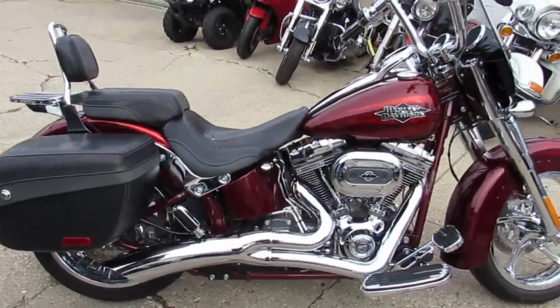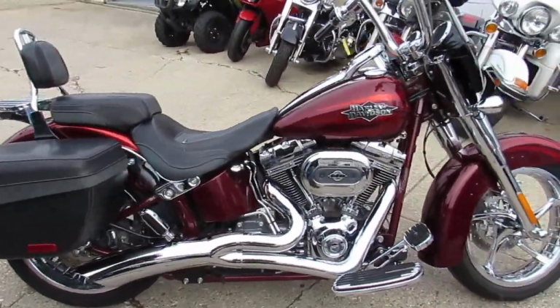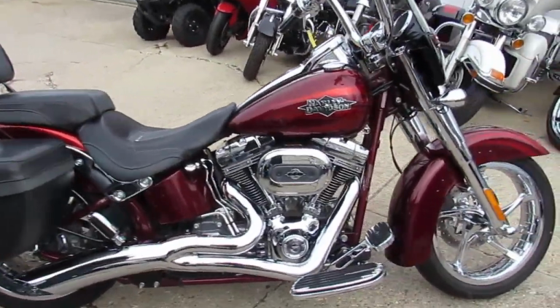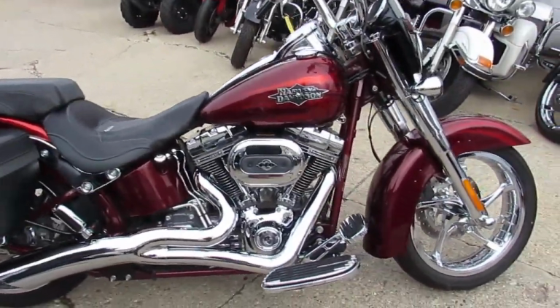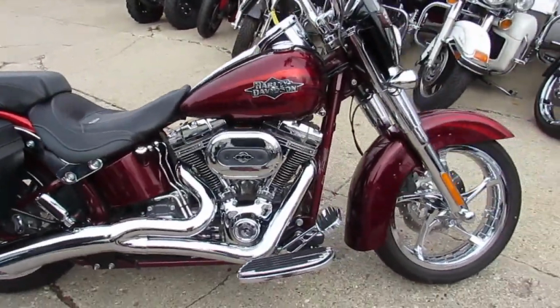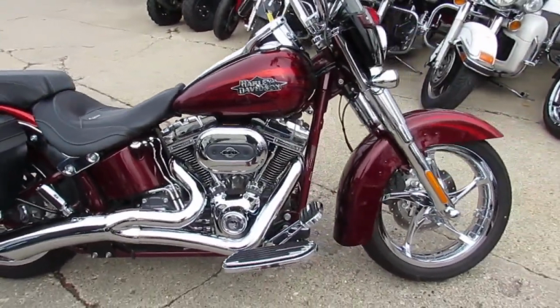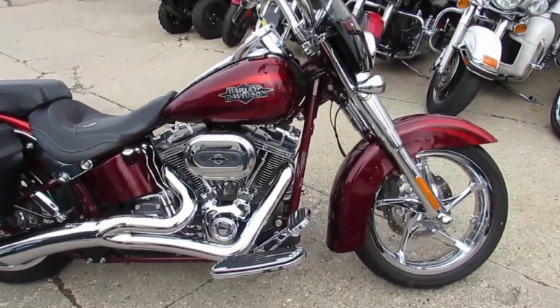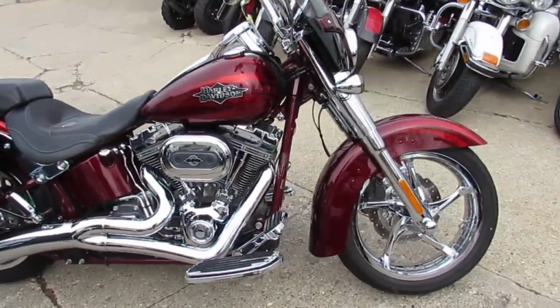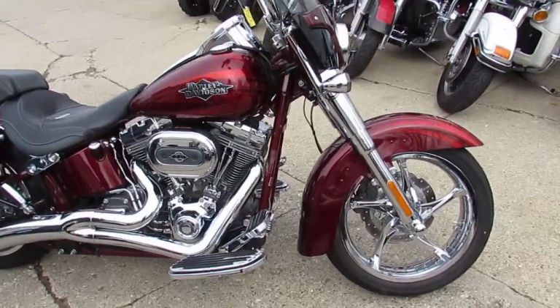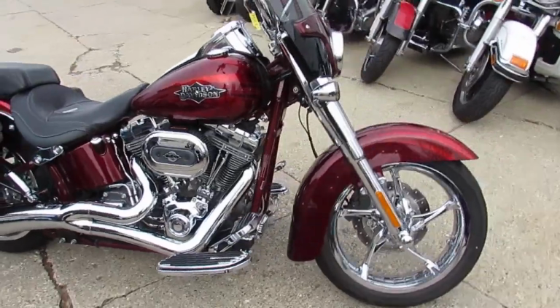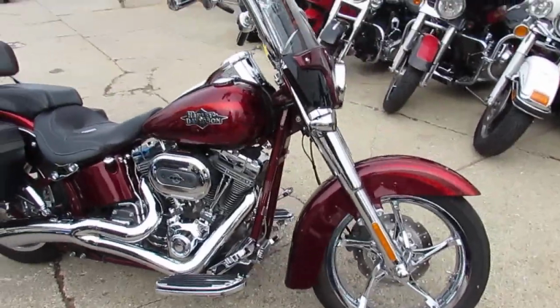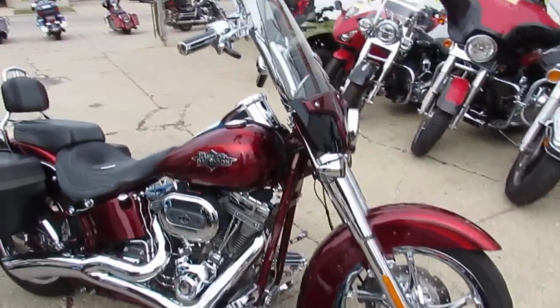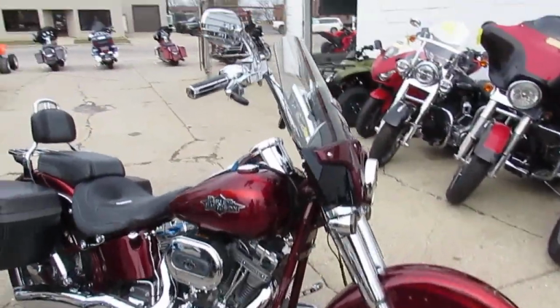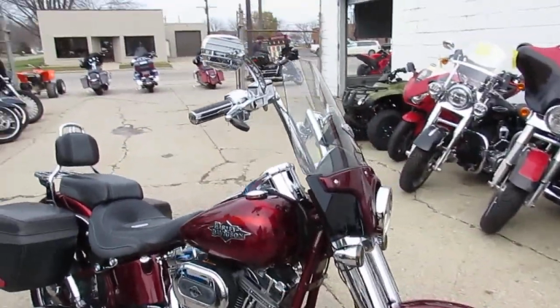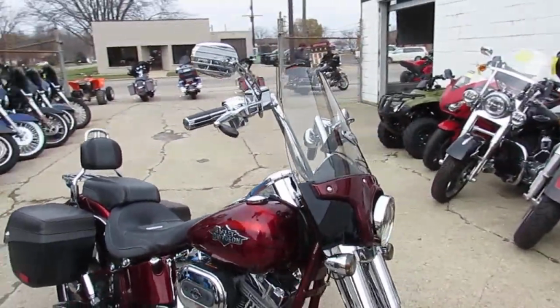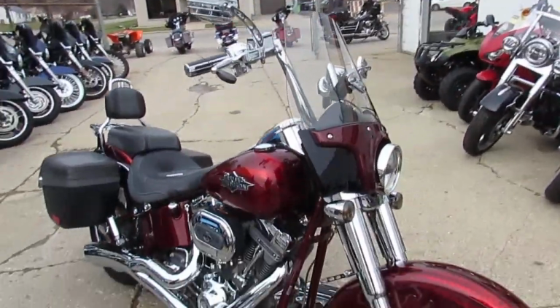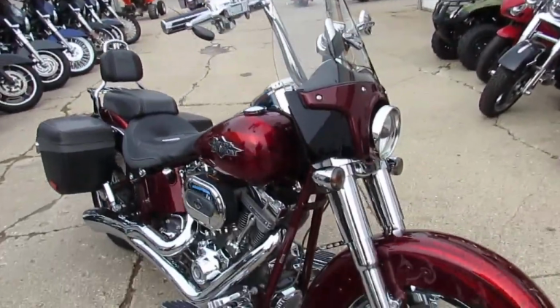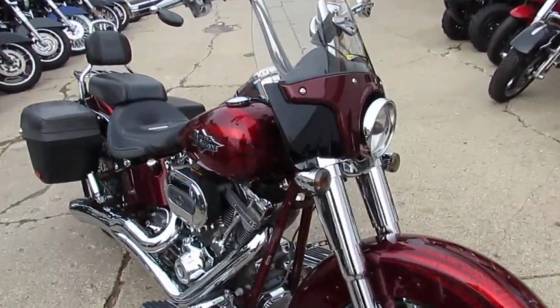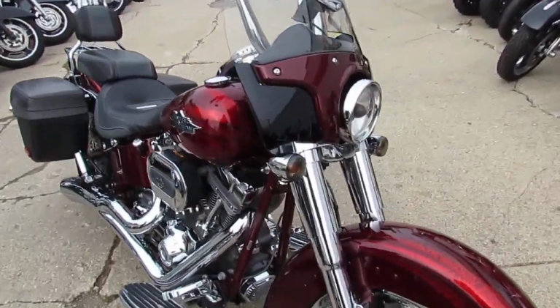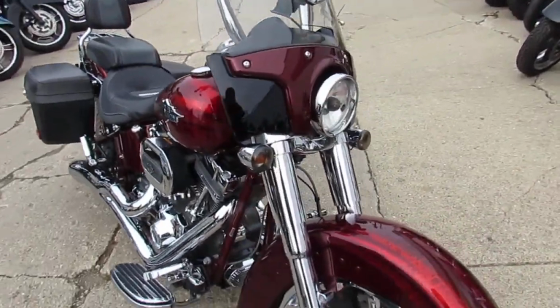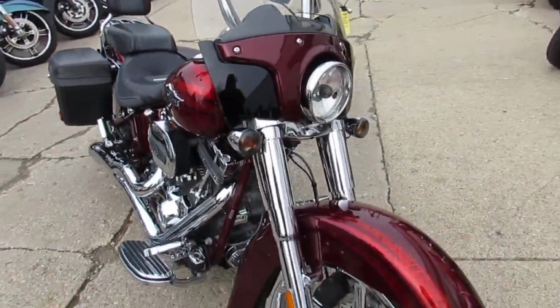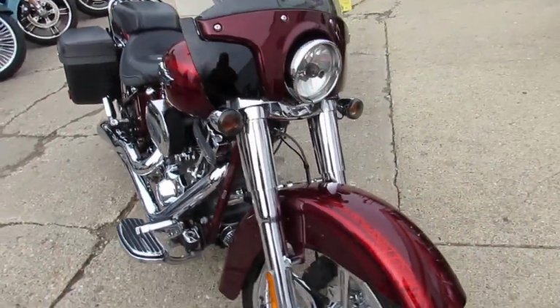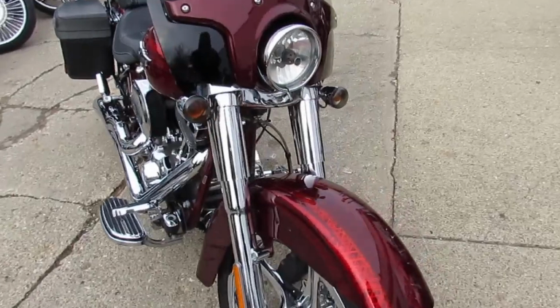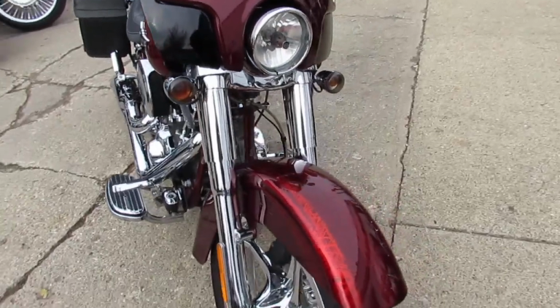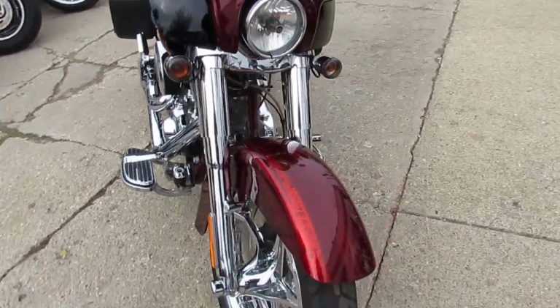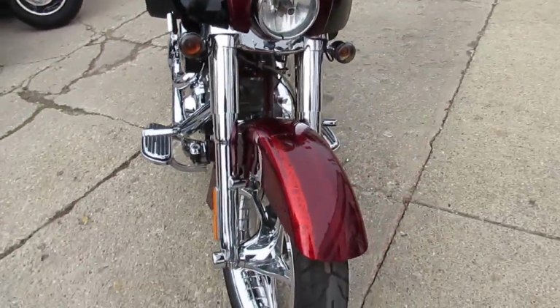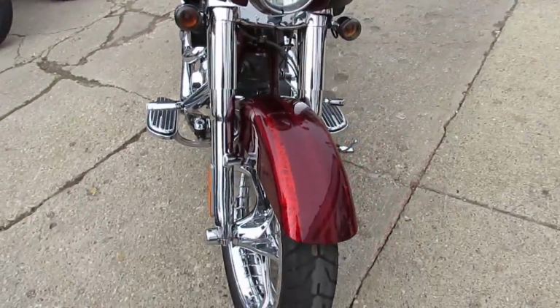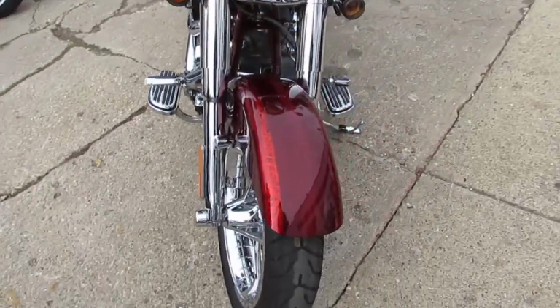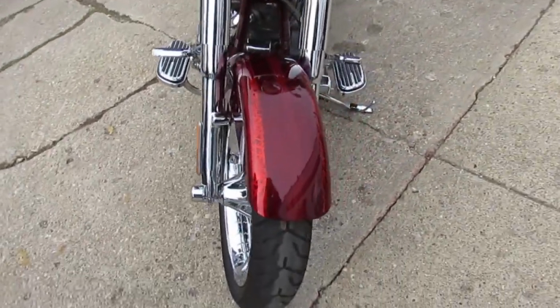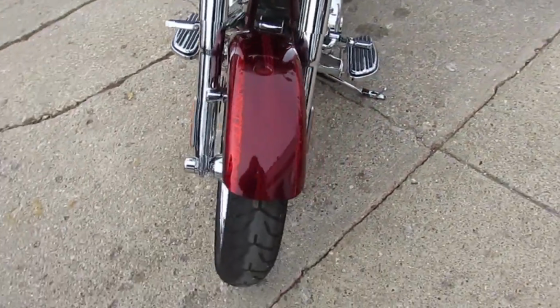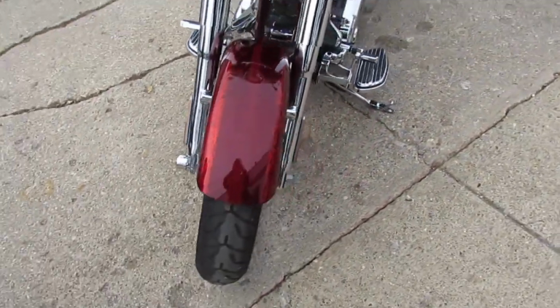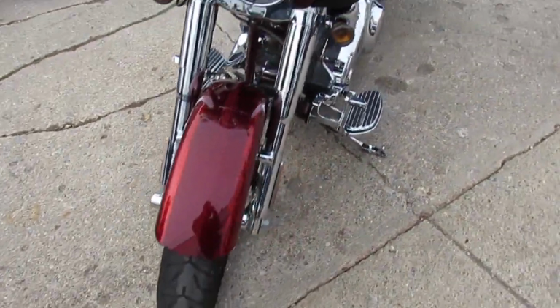This one here is a 2012 Harley CVO Softail Convertible. It's got the Screaming Eagle 110 cubic inch motor. This one's a must-see, guys.